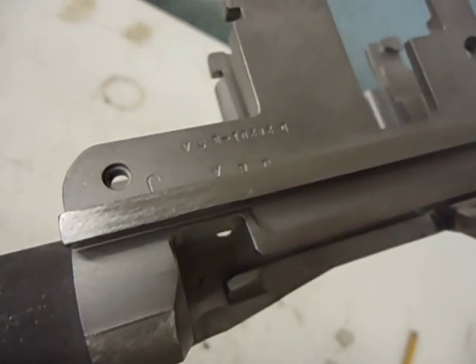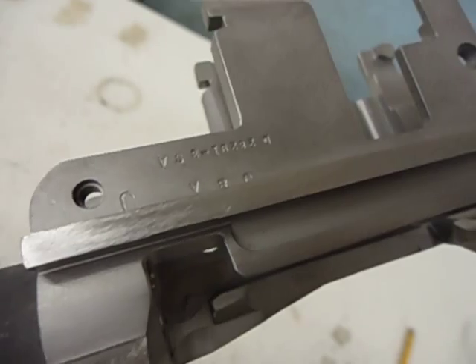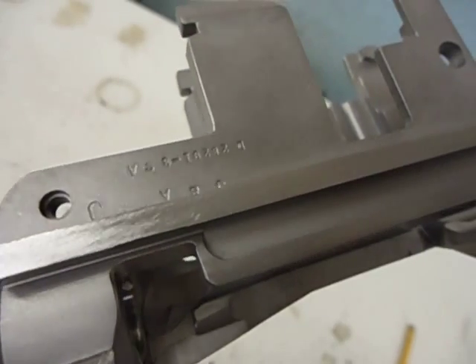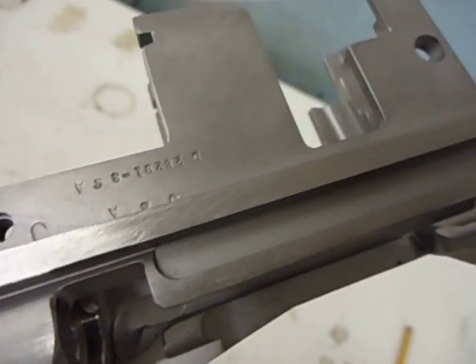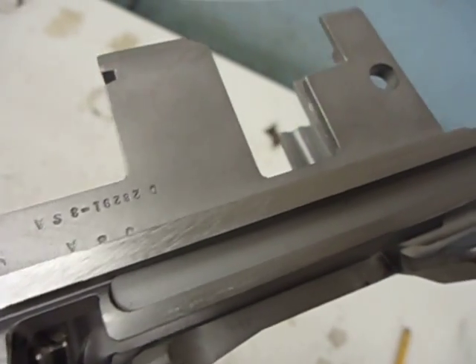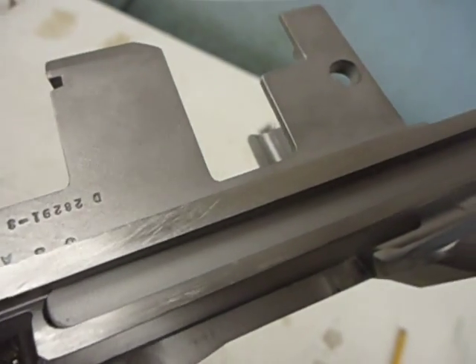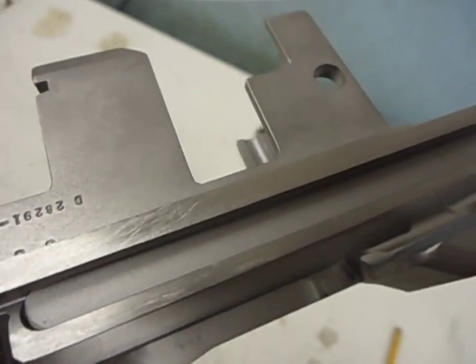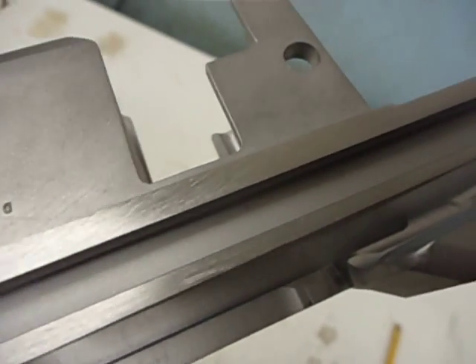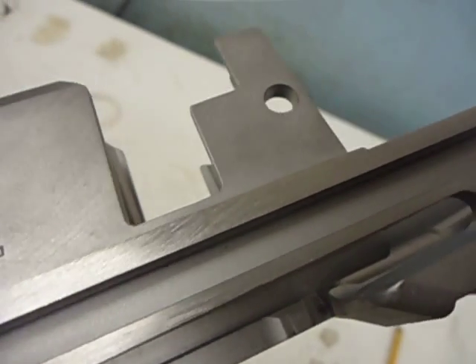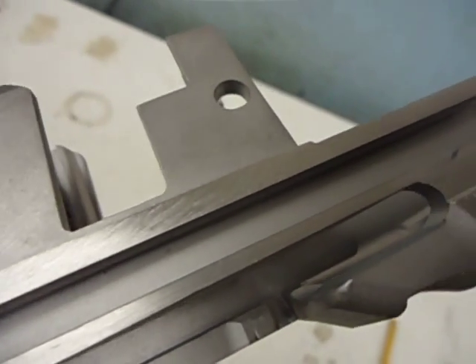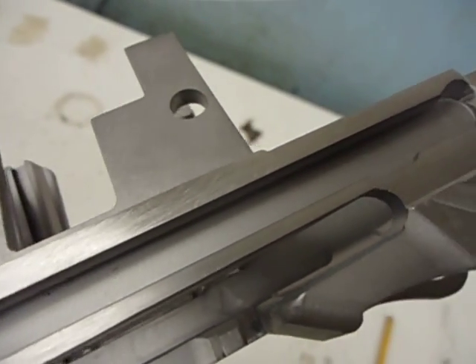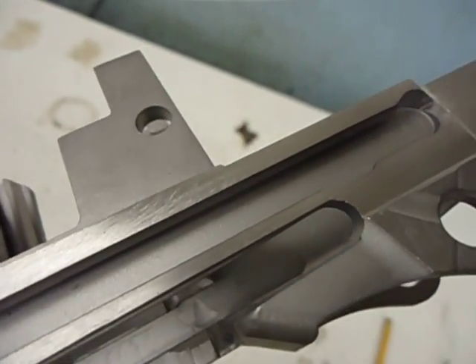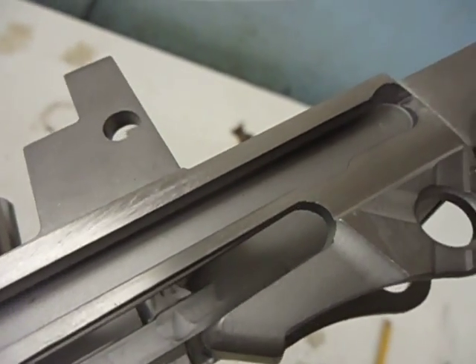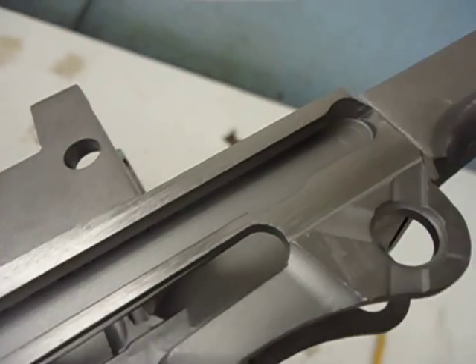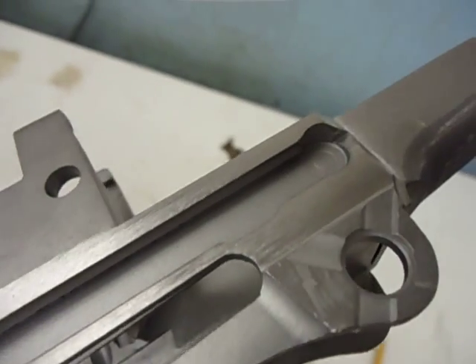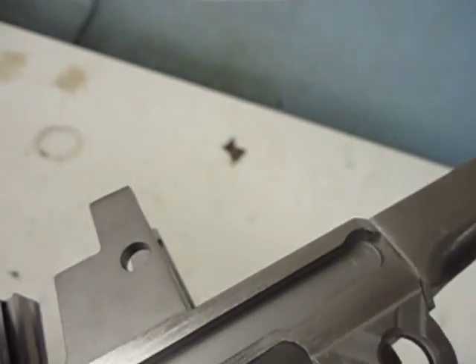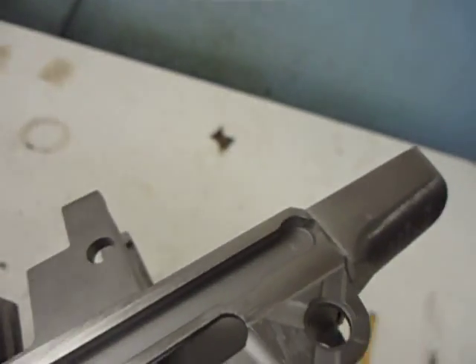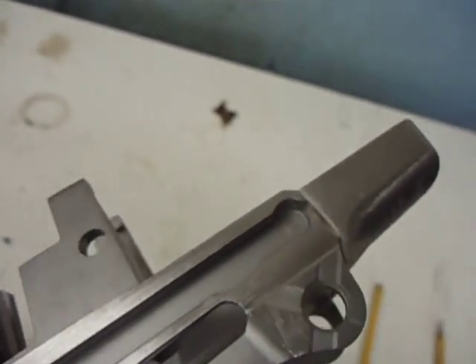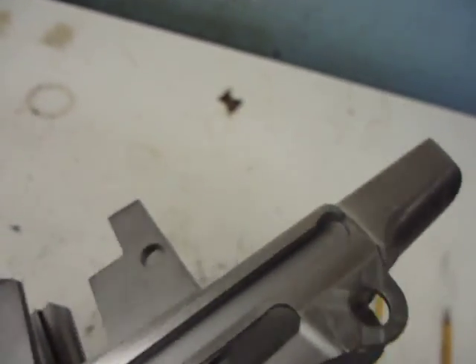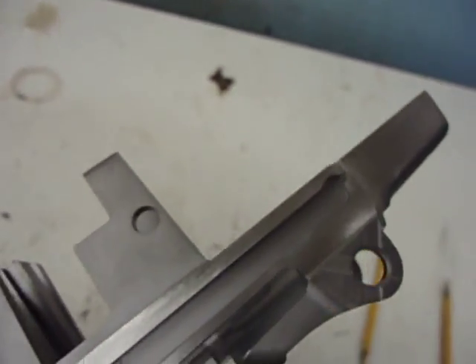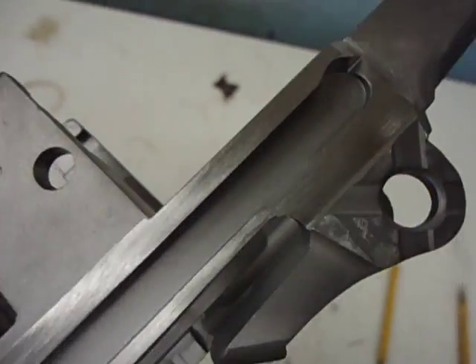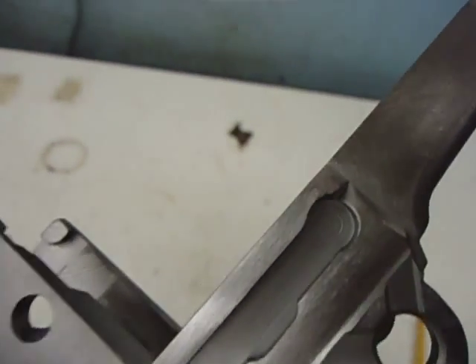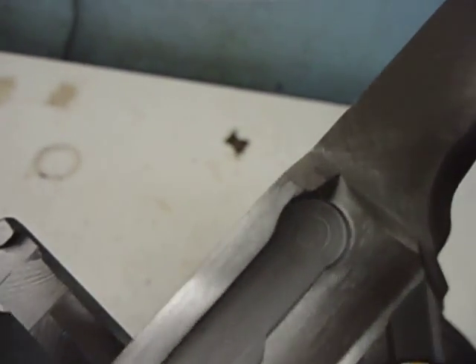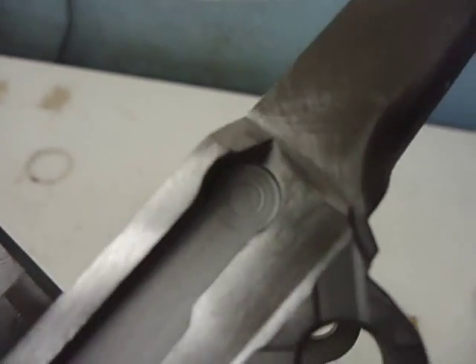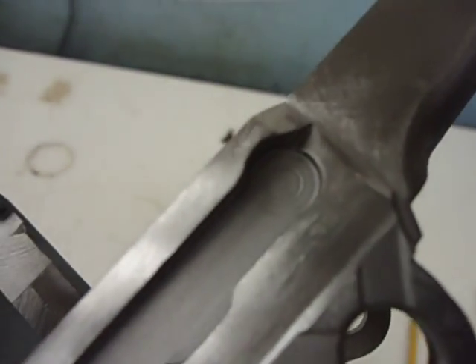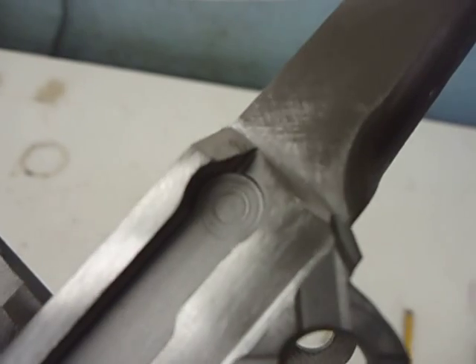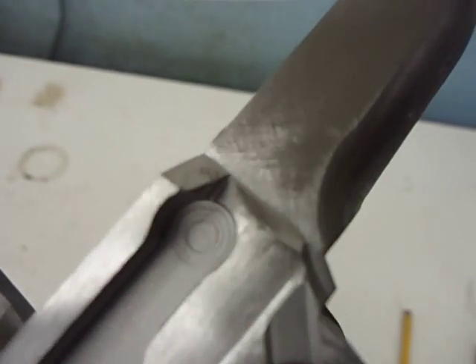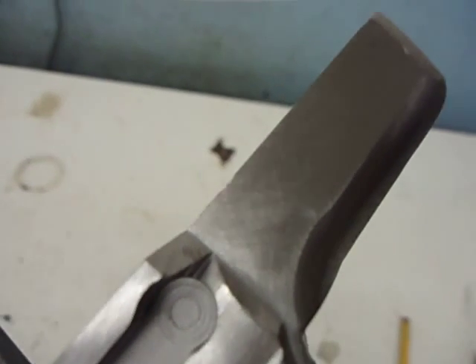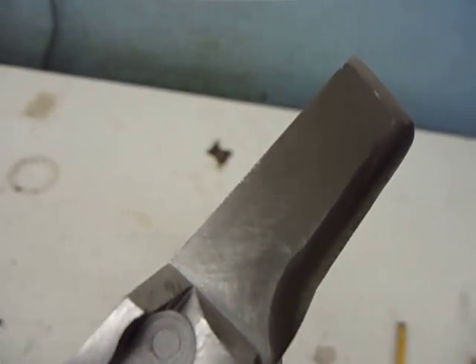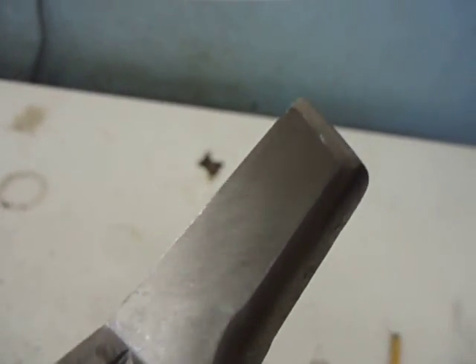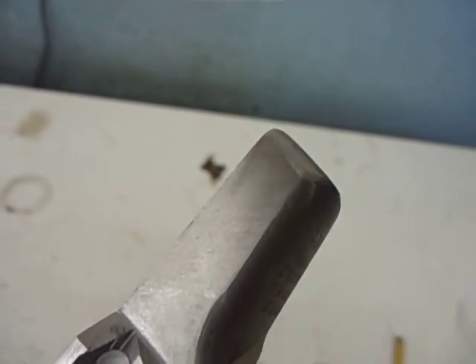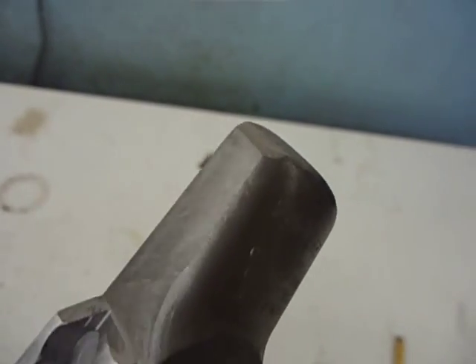Went up along that rail there, got that all done. It's looking good there. It's all nice — no more pitting.